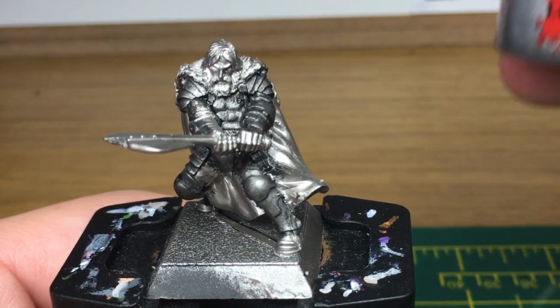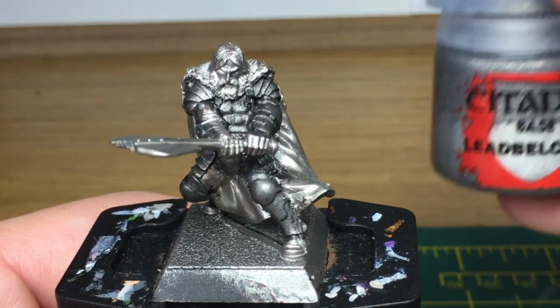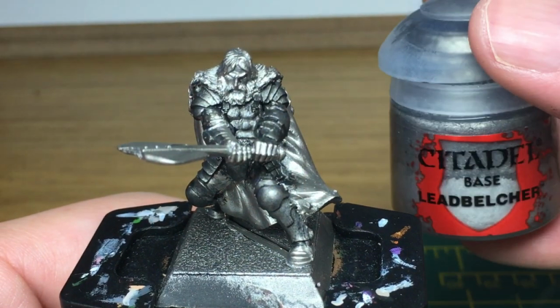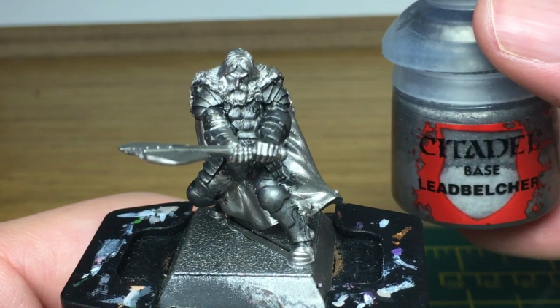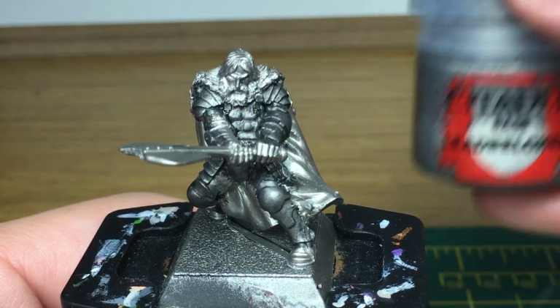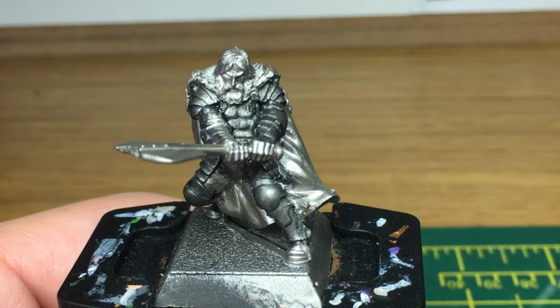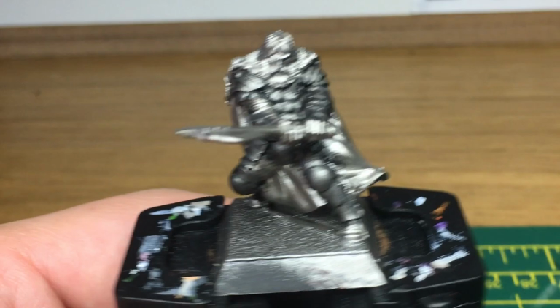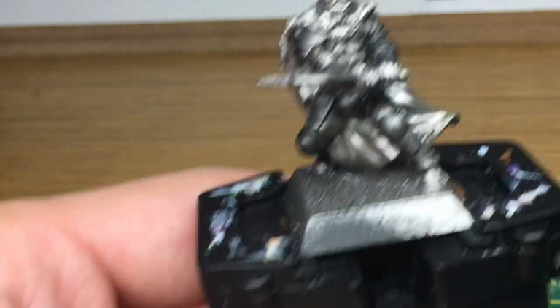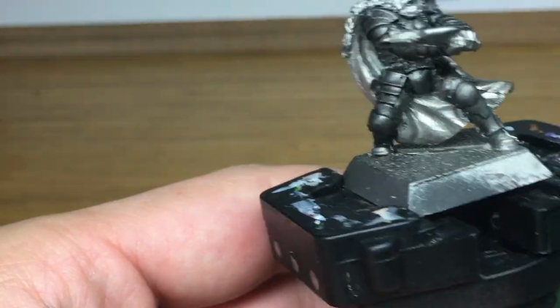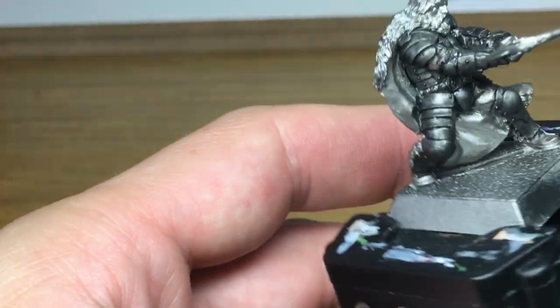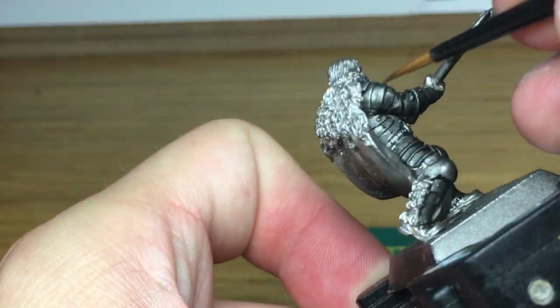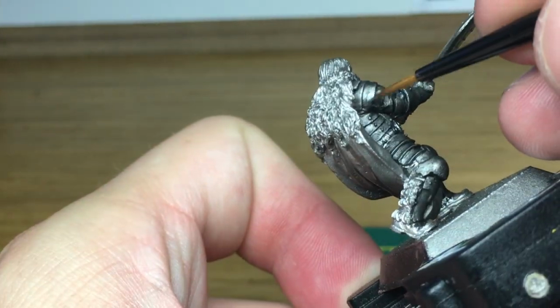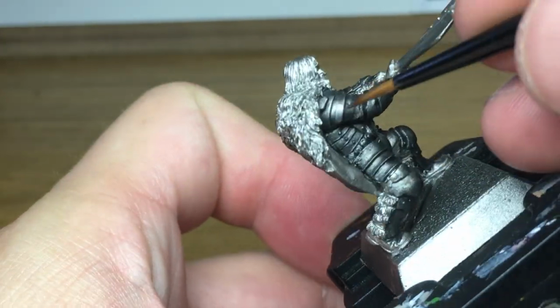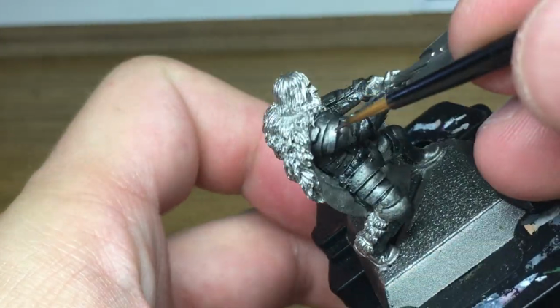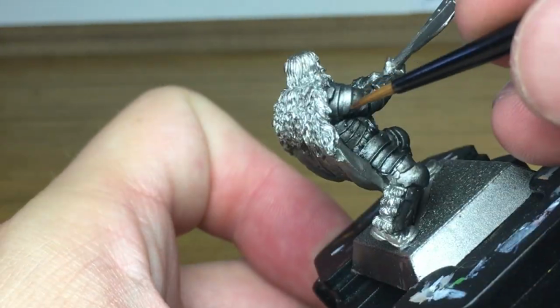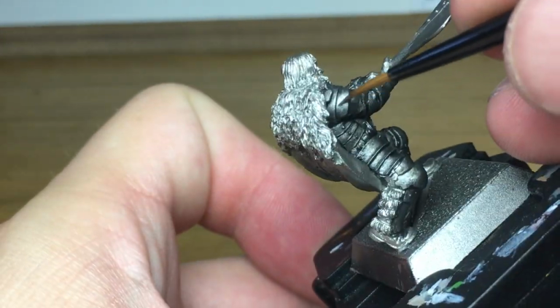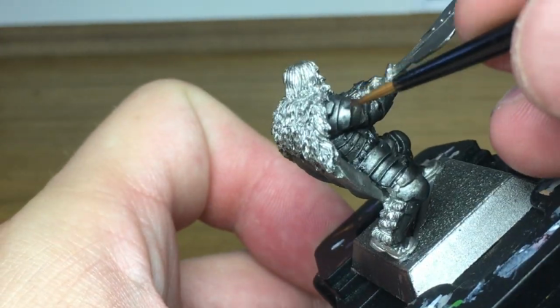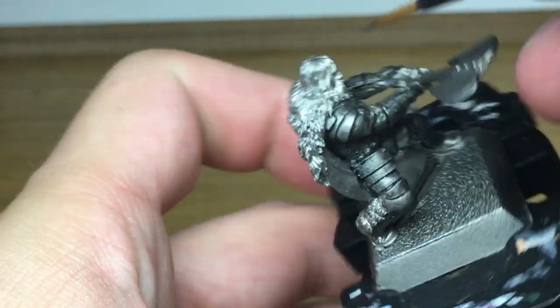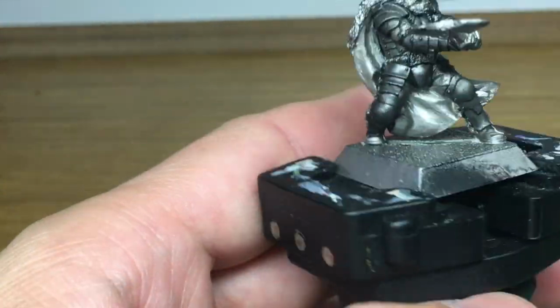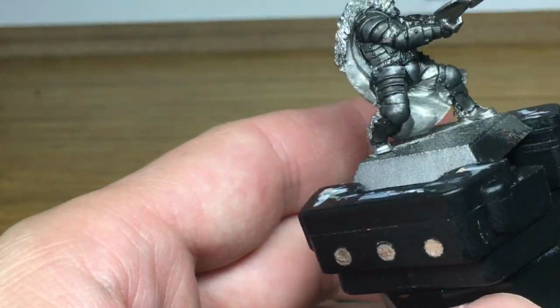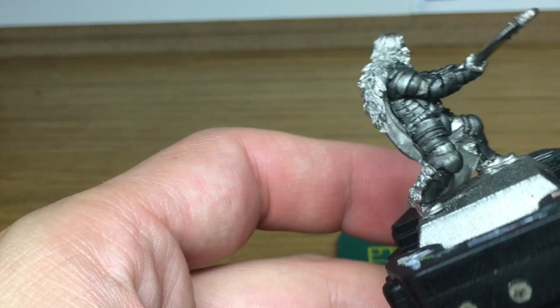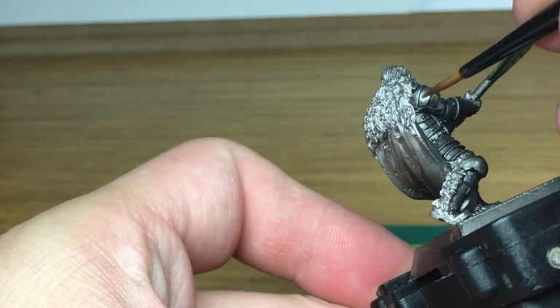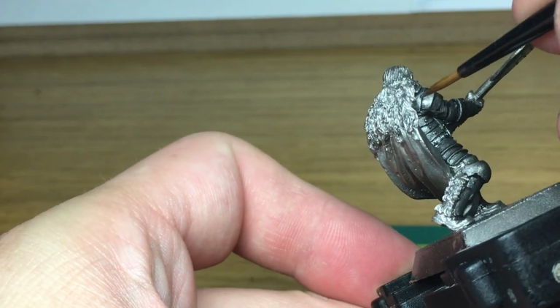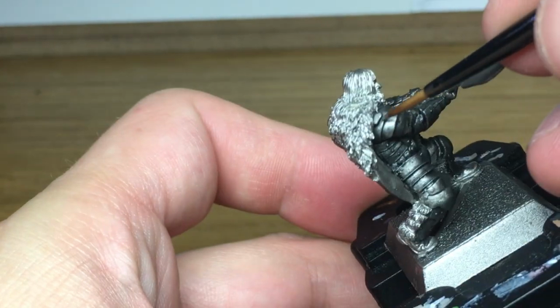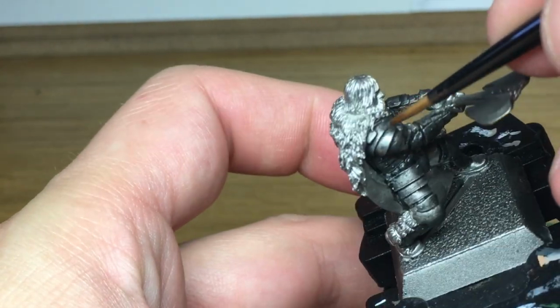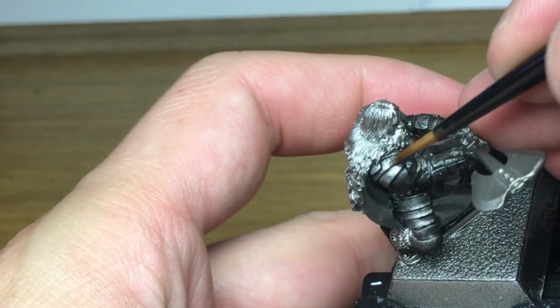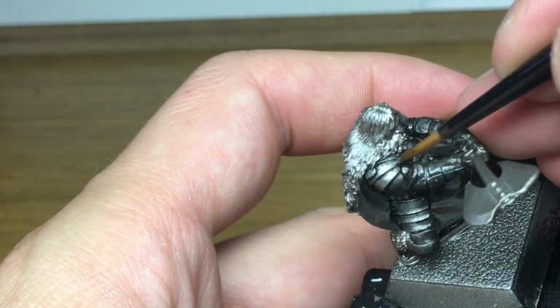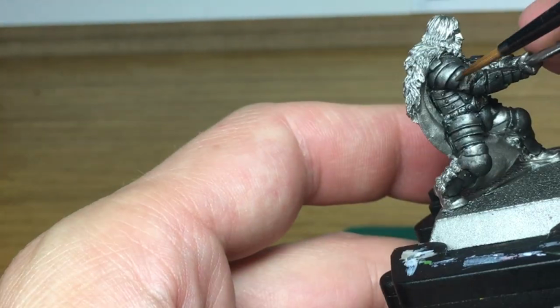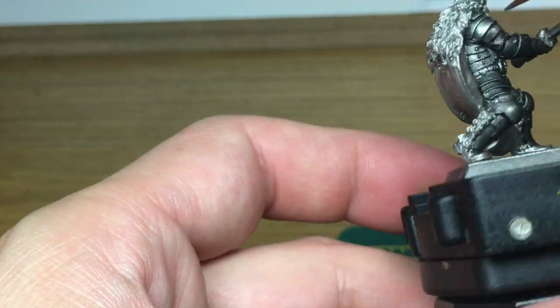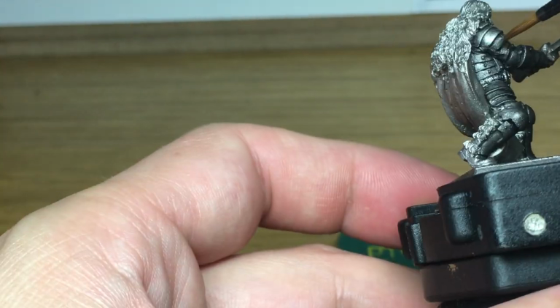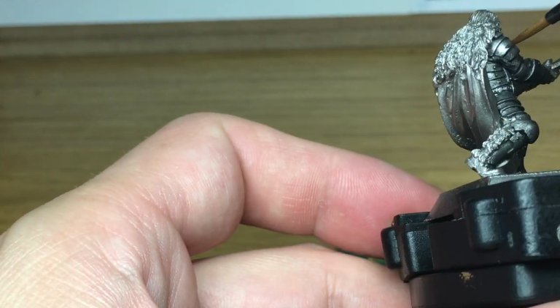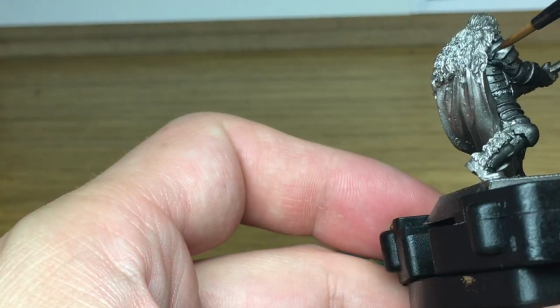Now we're going to reapply the base colour, which was the Citadel Leadbelcher. I'm going to reapply that so that you're leaving the shade in the recesses and bring that armour back up to a nice shine again.